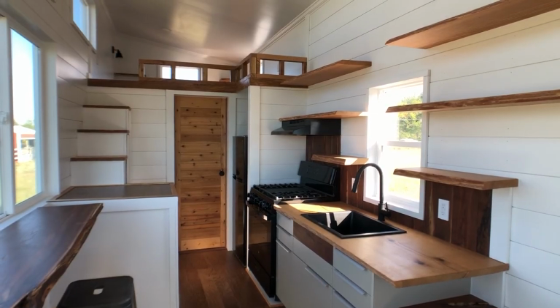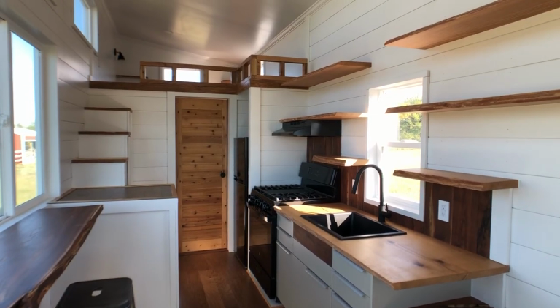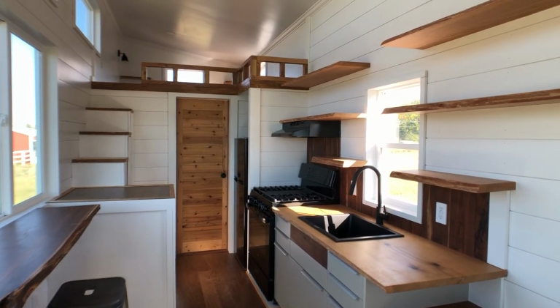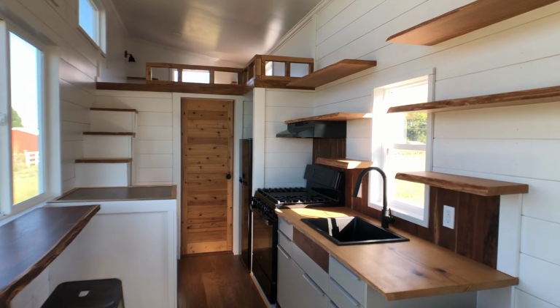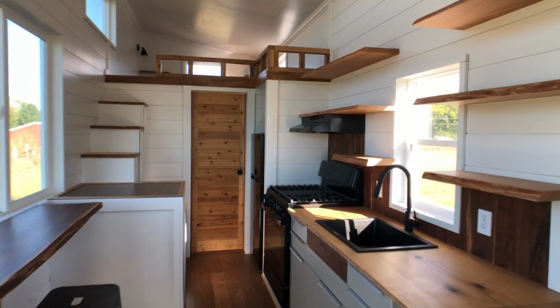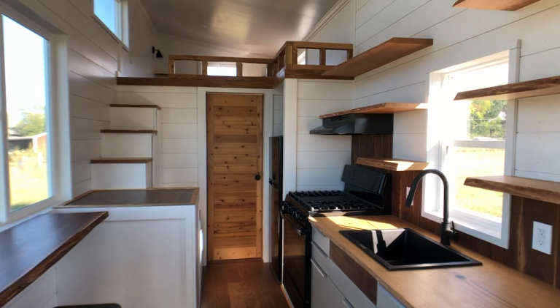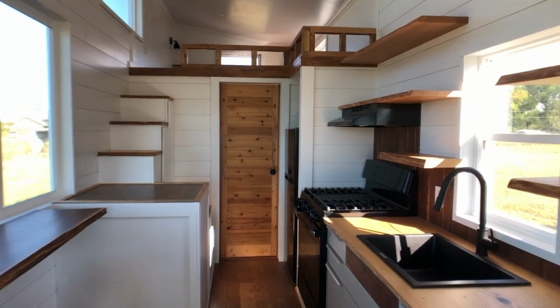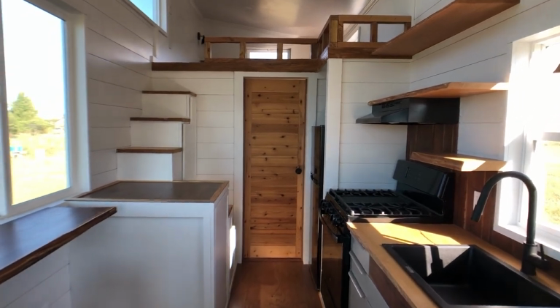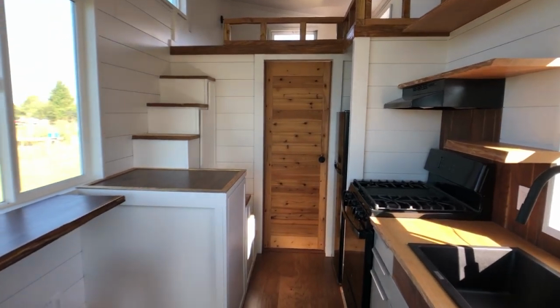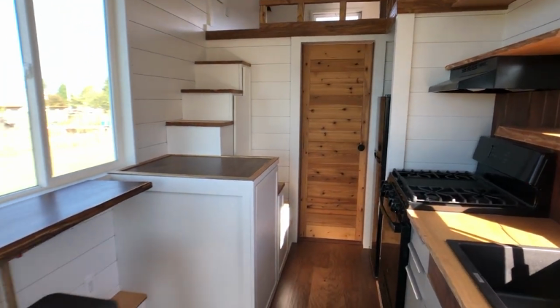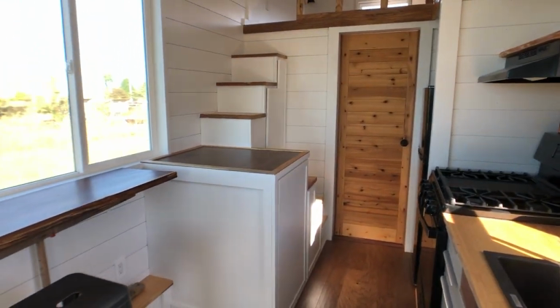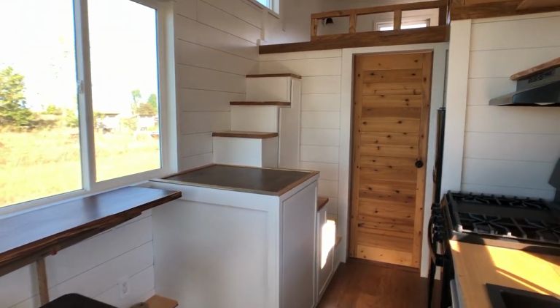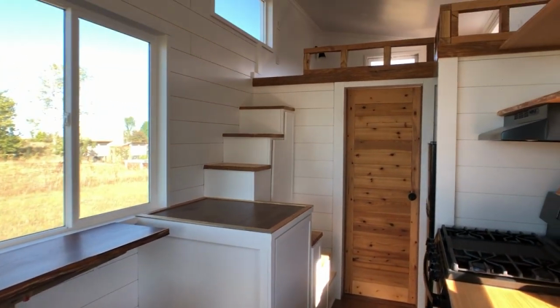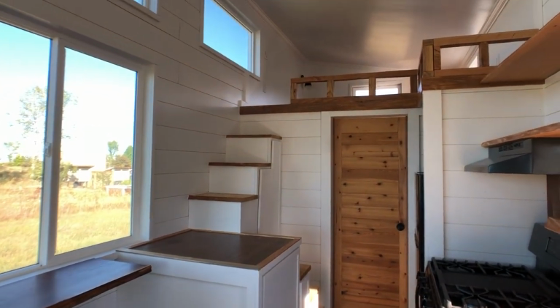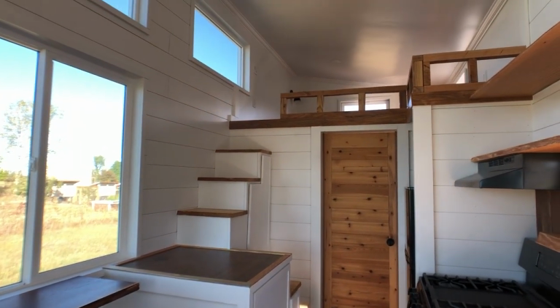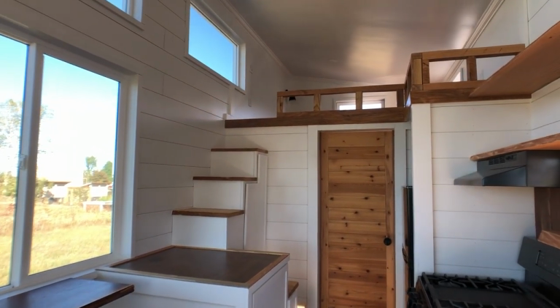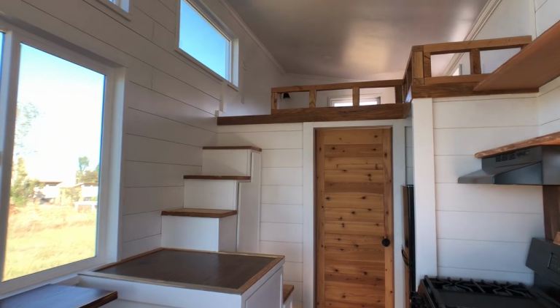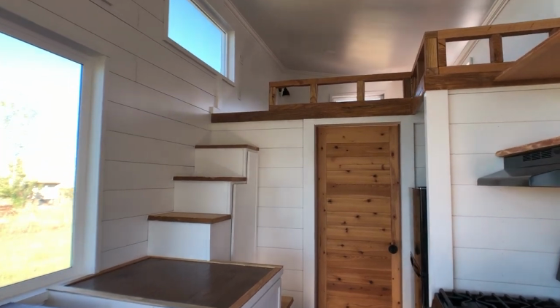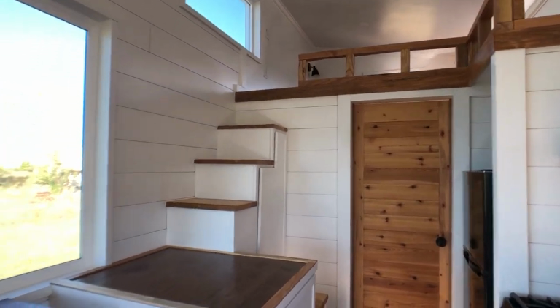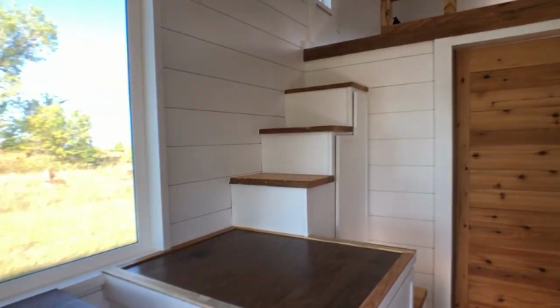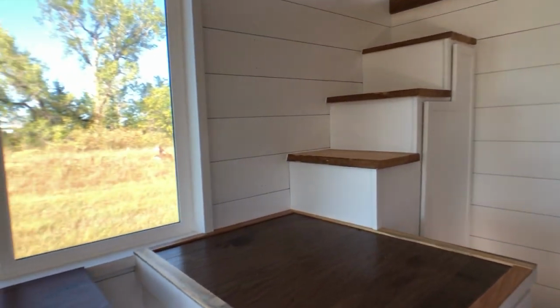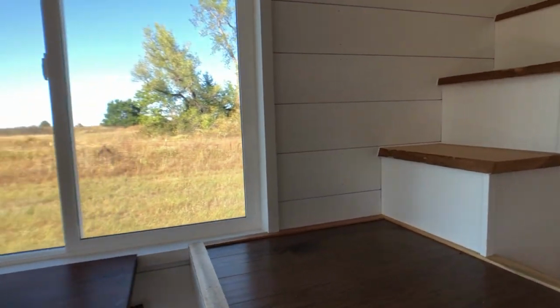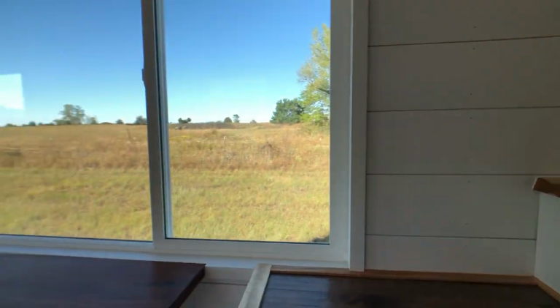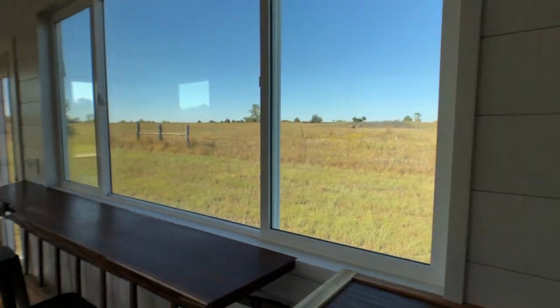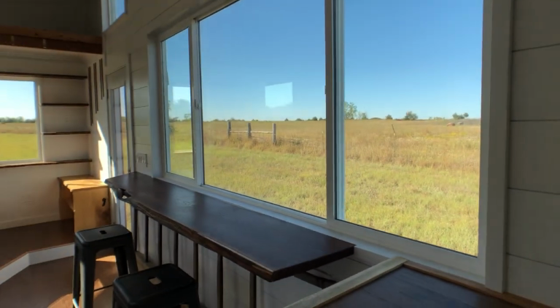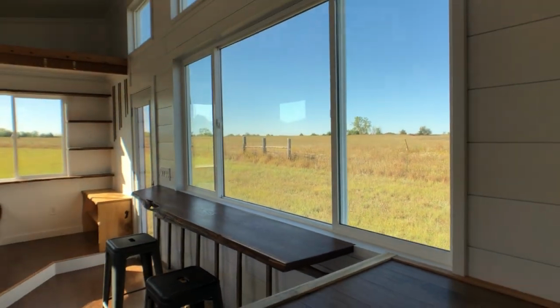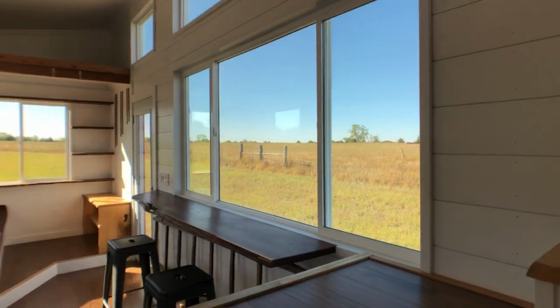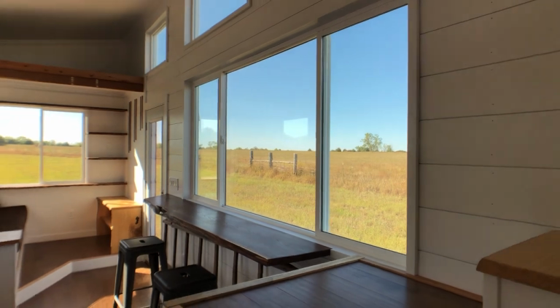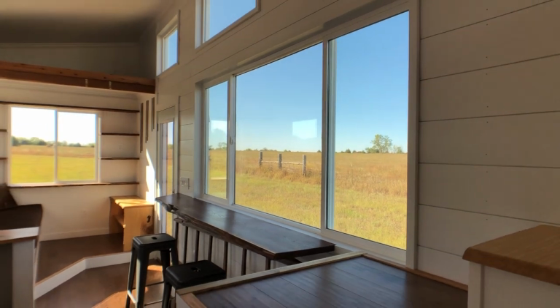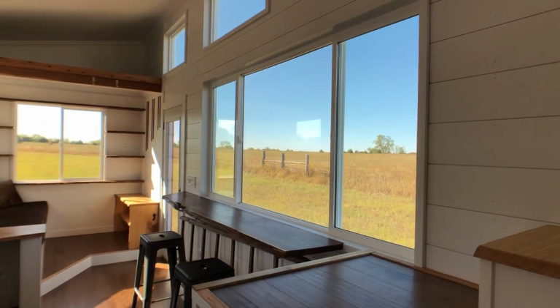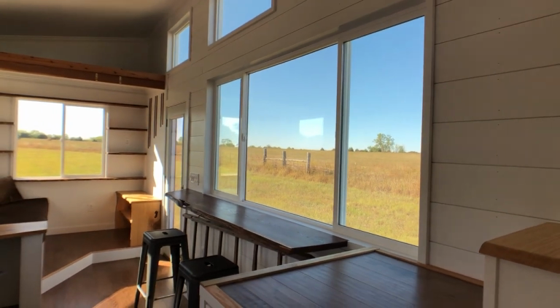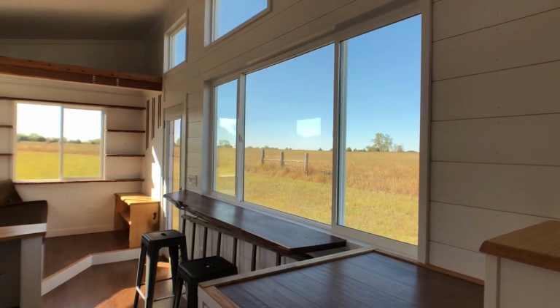Off of the kitchen is the bathroom behind that door. You can walk up the stairs into the loft that fits a queen-size bed, and then across from the kitchen you have this beautiful large window with the bar and stools.